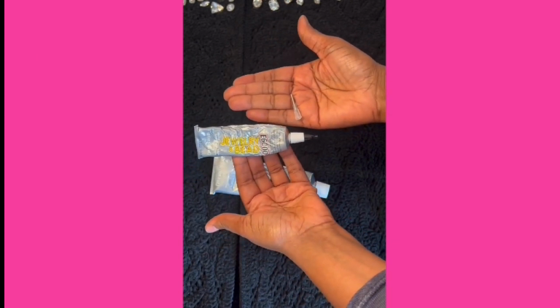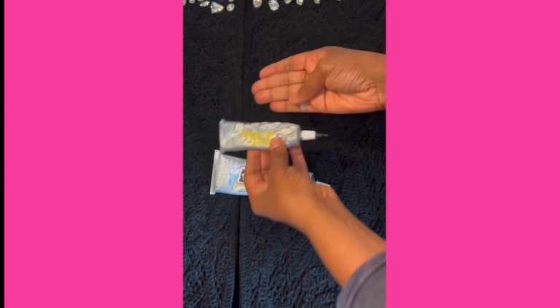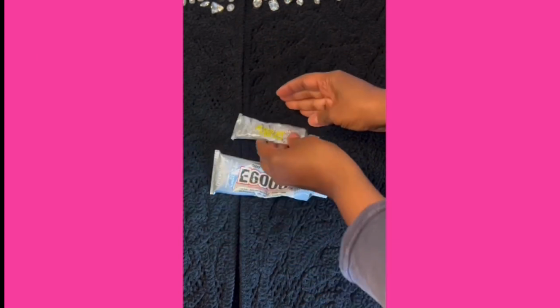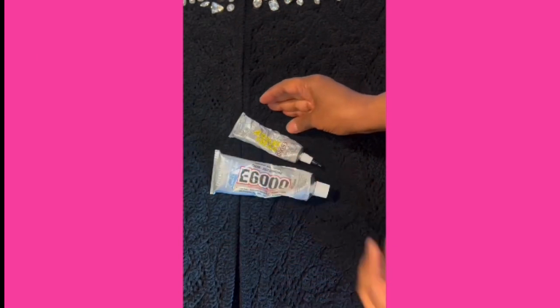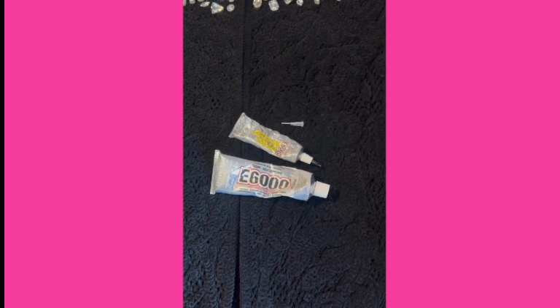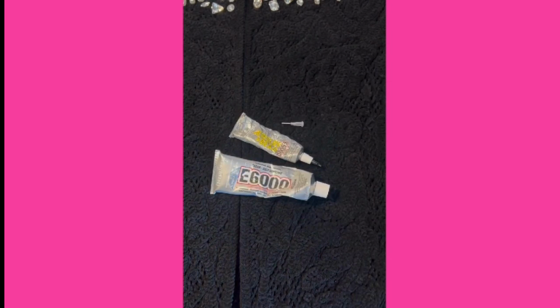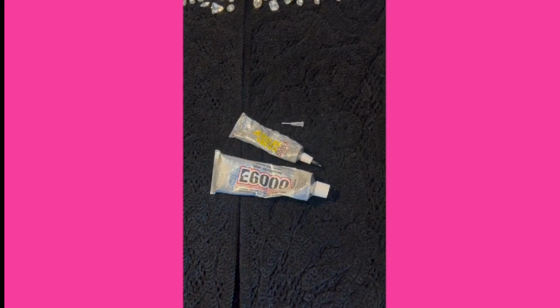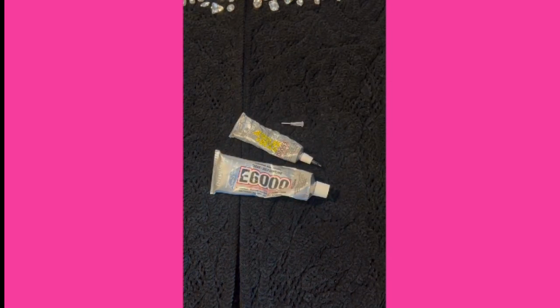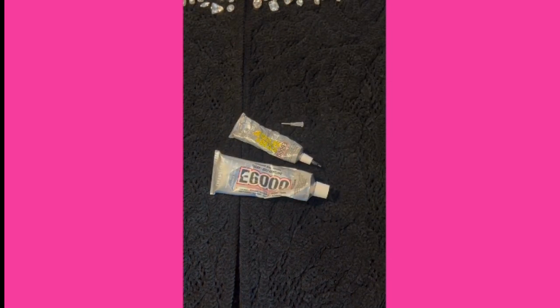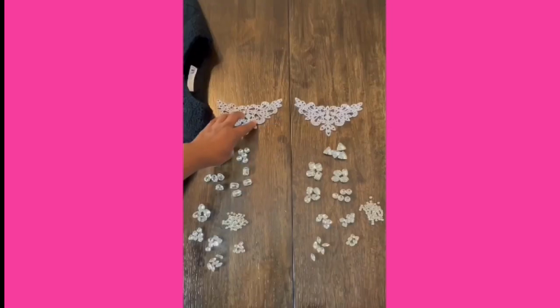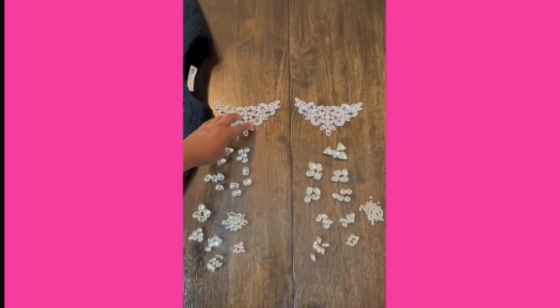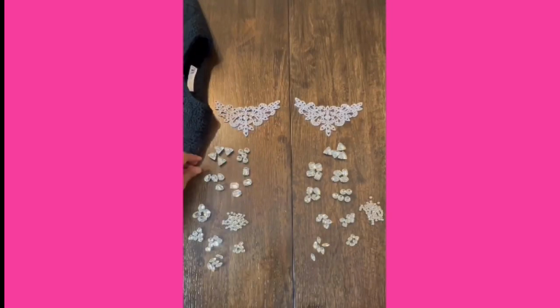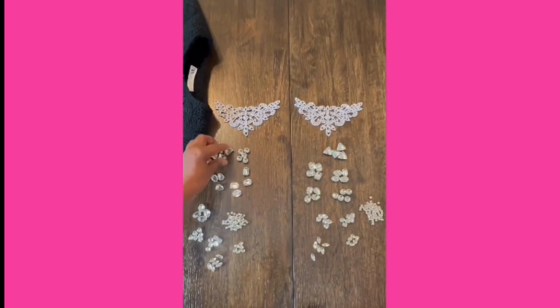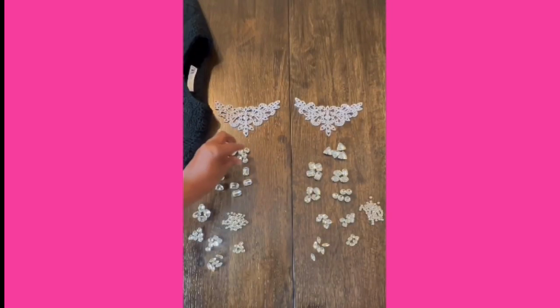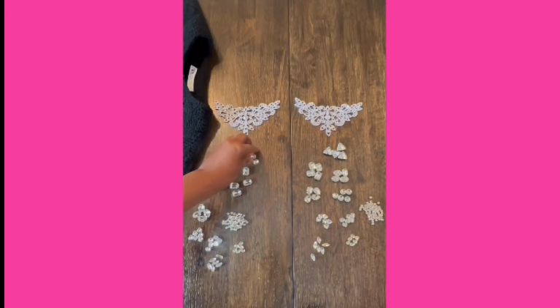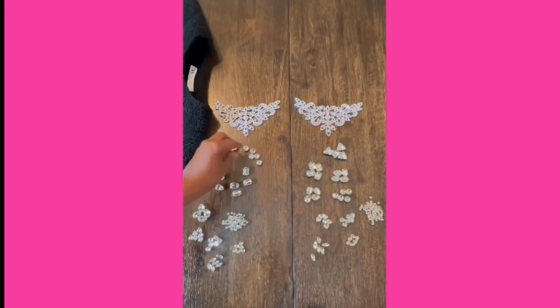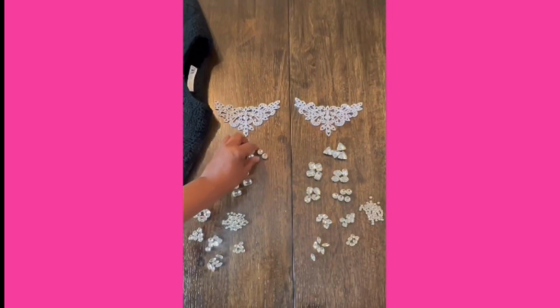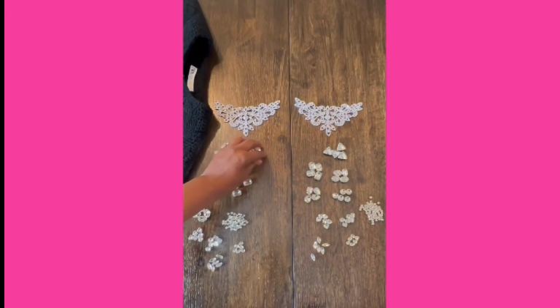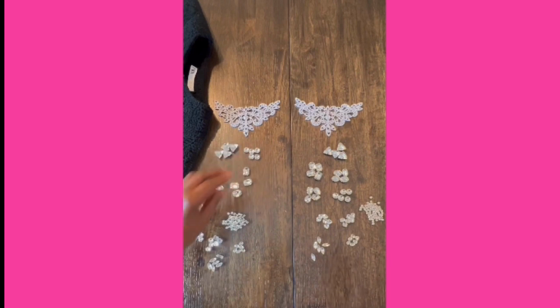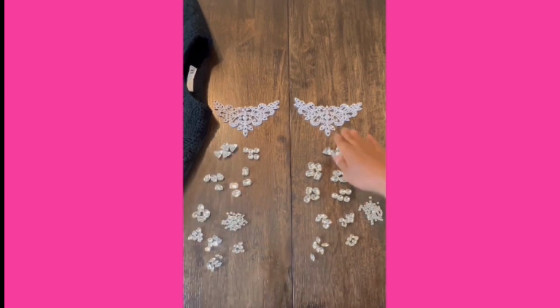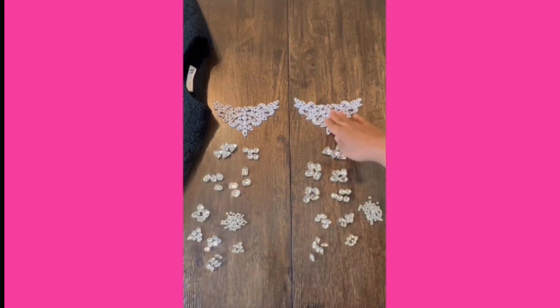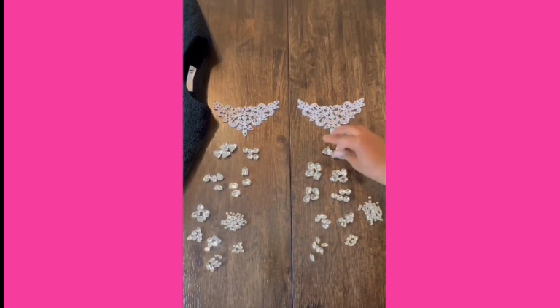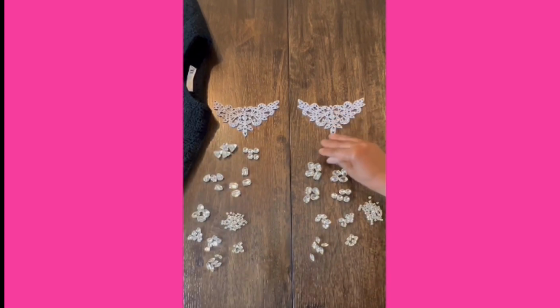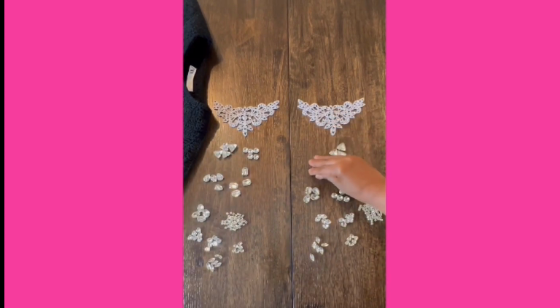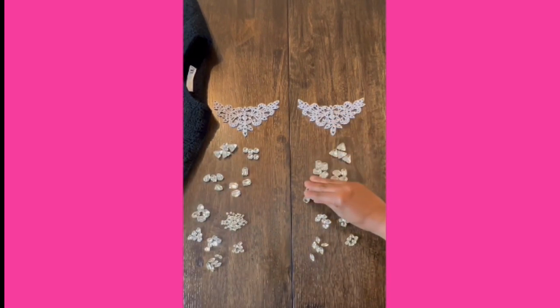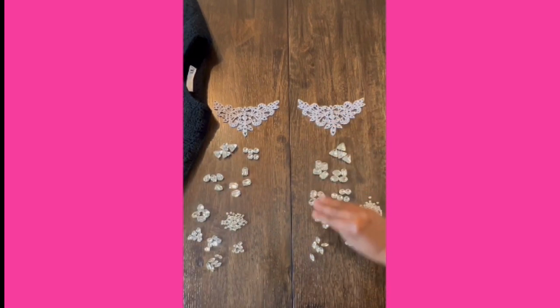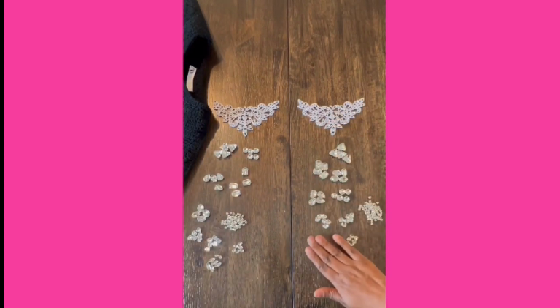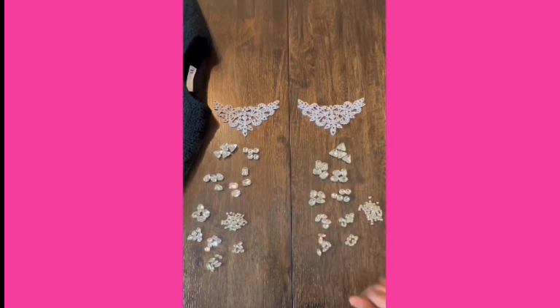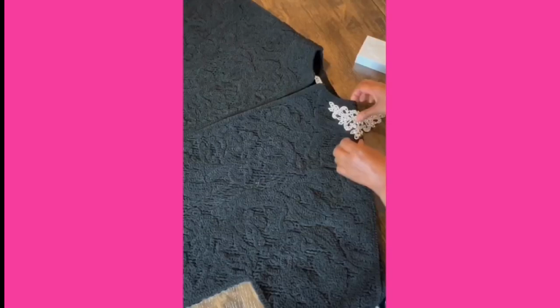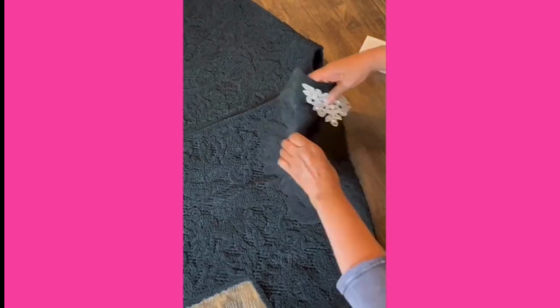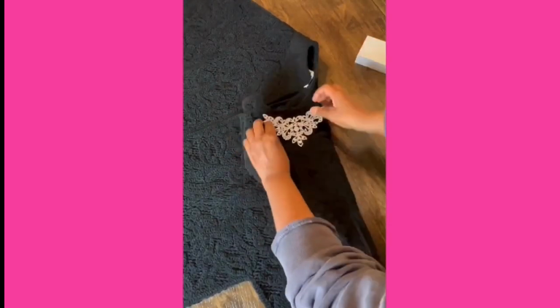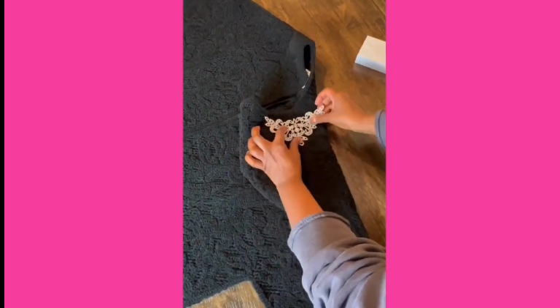All these items can be found at your local craft store or on Amazon. Before you start gluing your rhinestones and appliqué, separate them equally to ensure you're adding the same amount to each side of your coat.